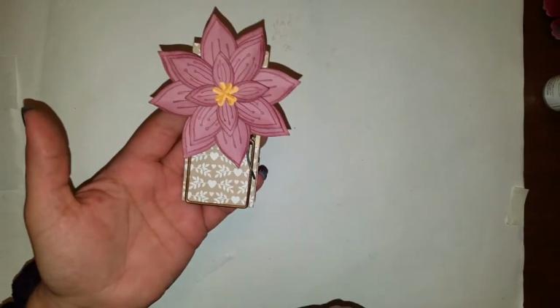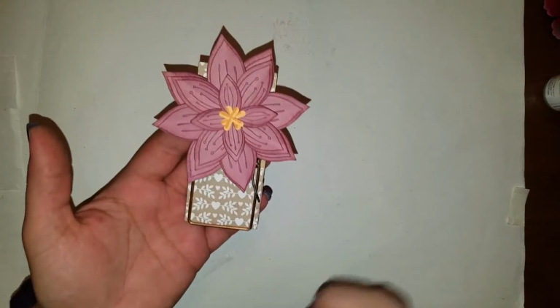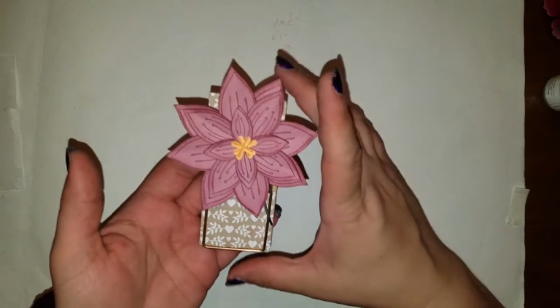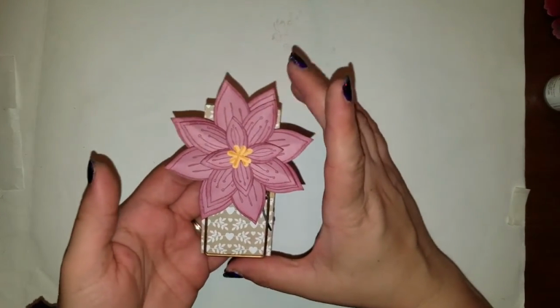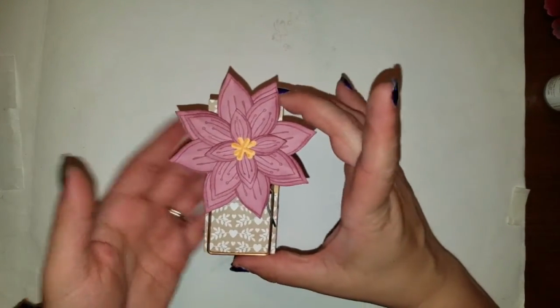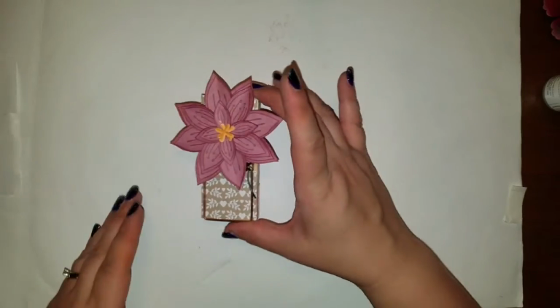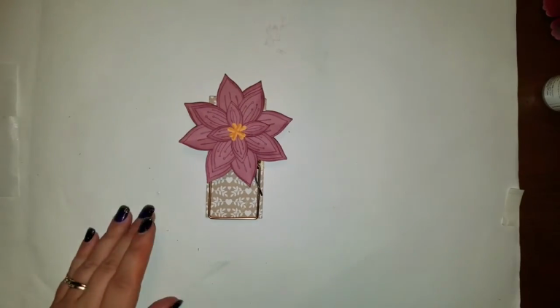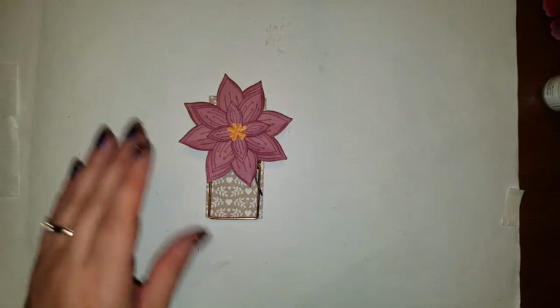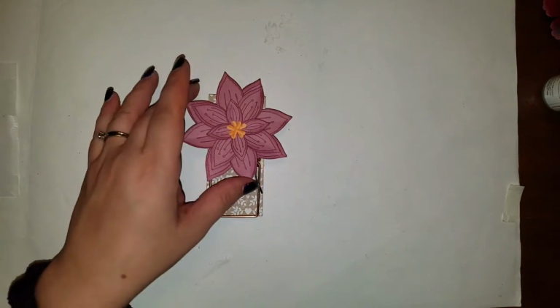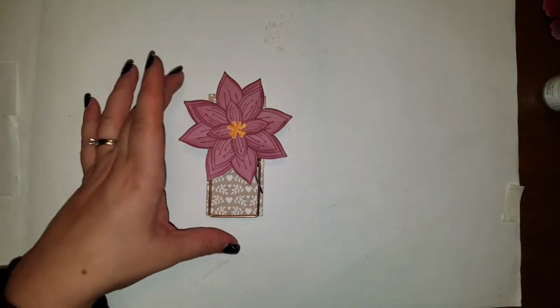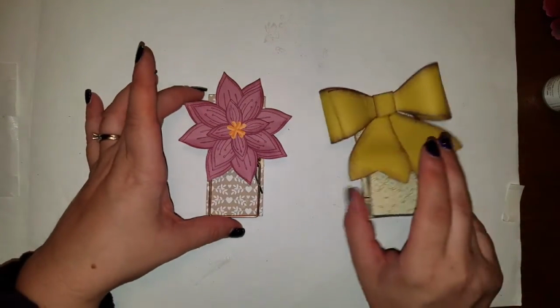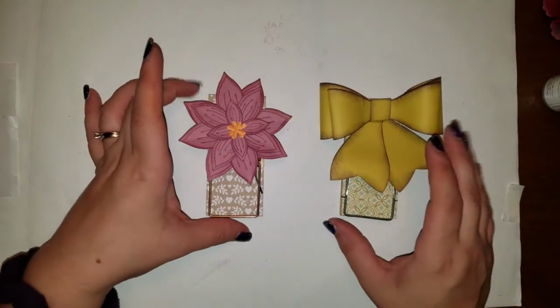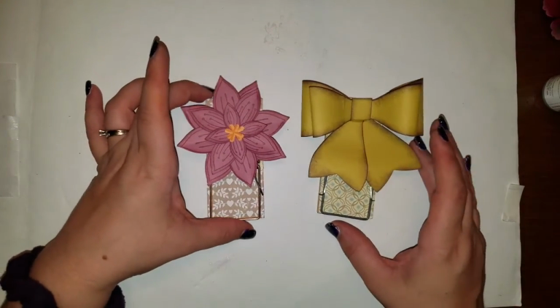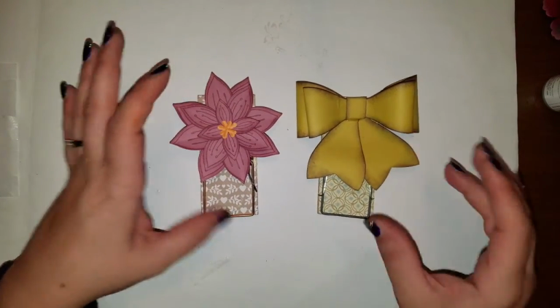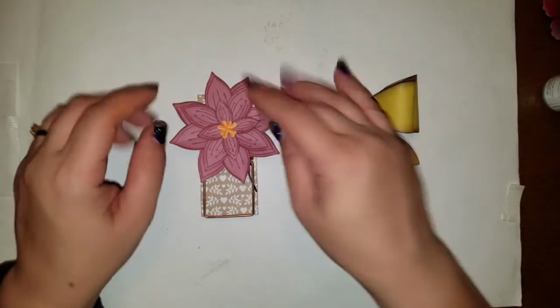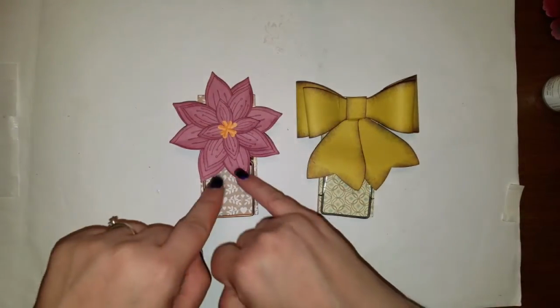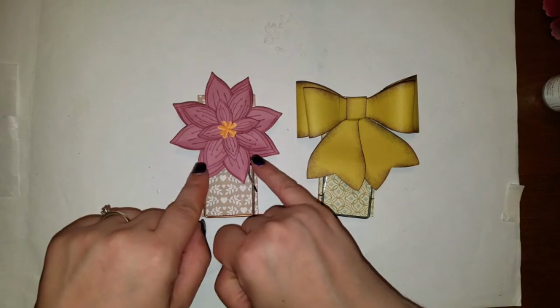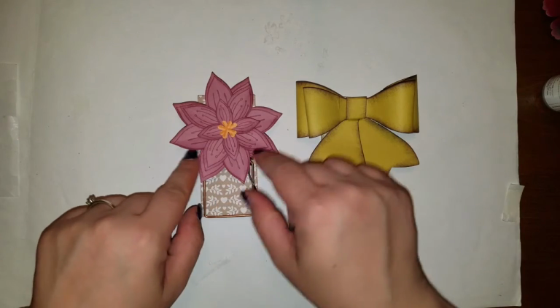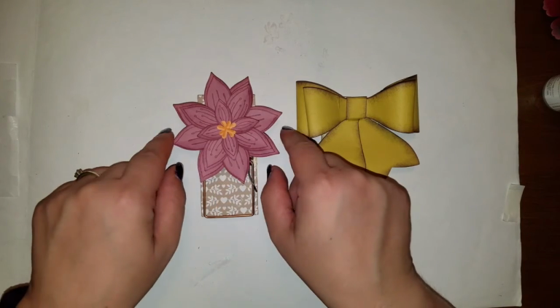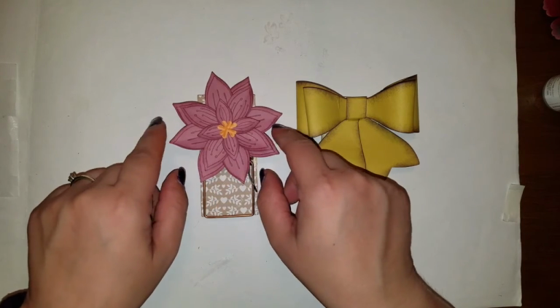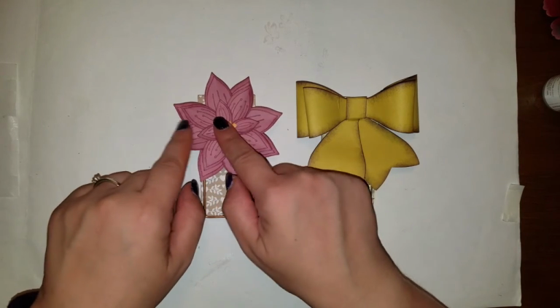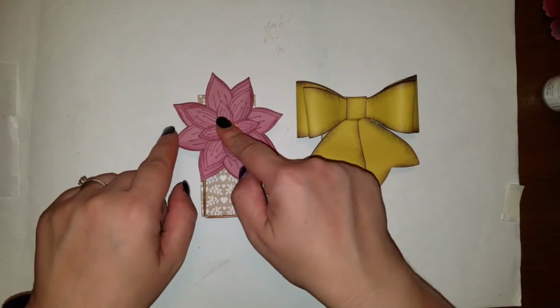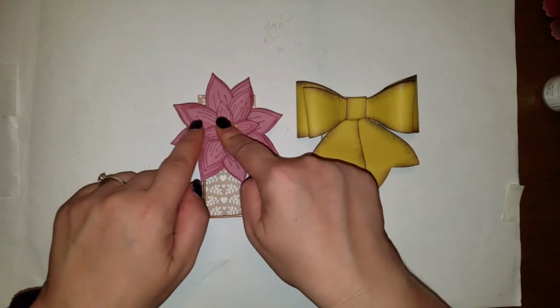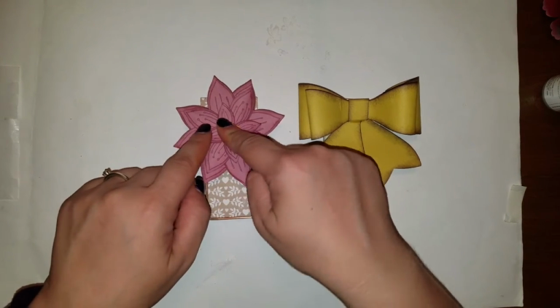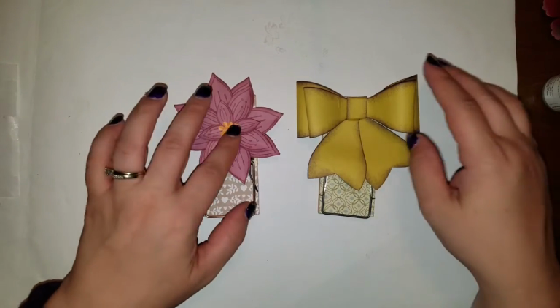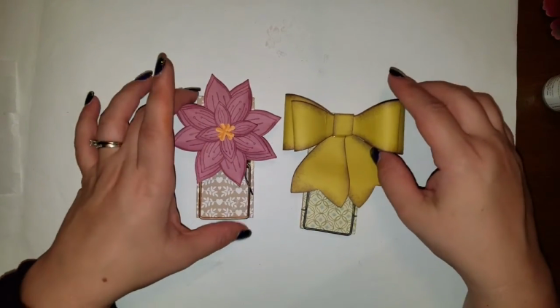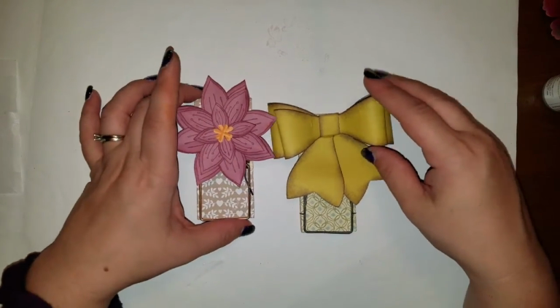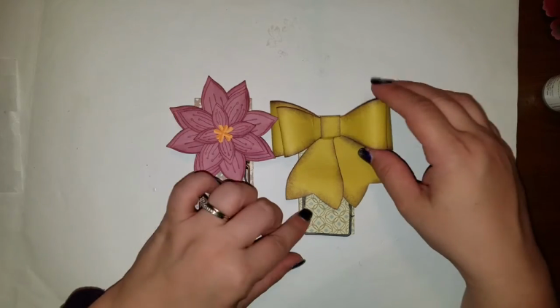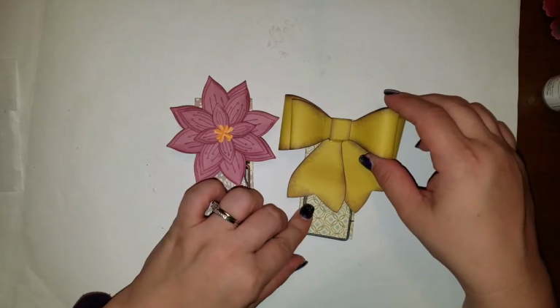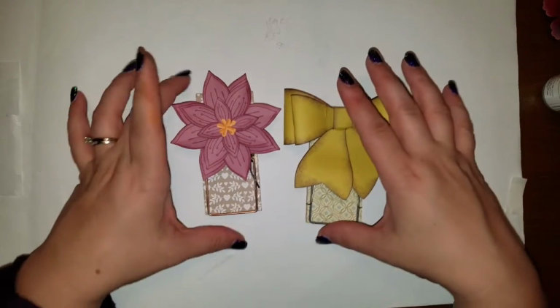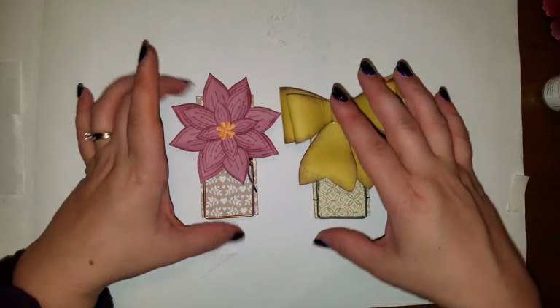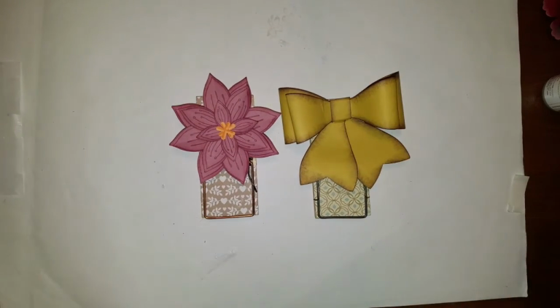There's that one, and here I'll show you this other one I made. You can also do other little designs and put a banner right across the middle too, if you'd like. And there's my other example.